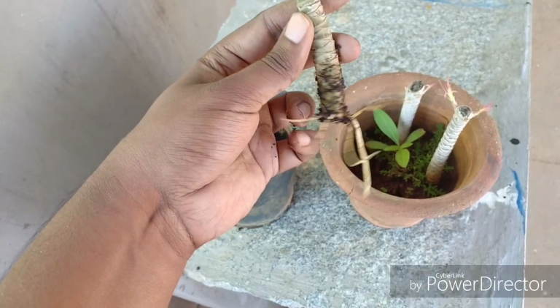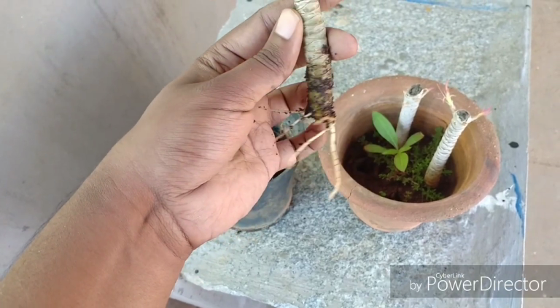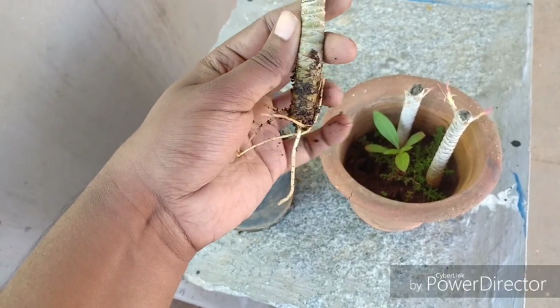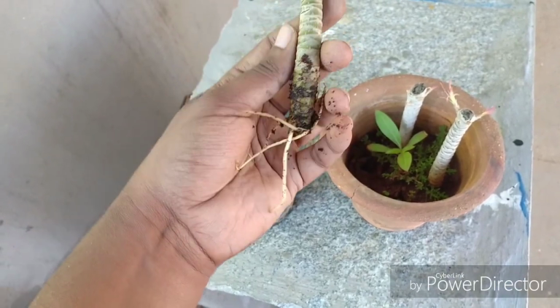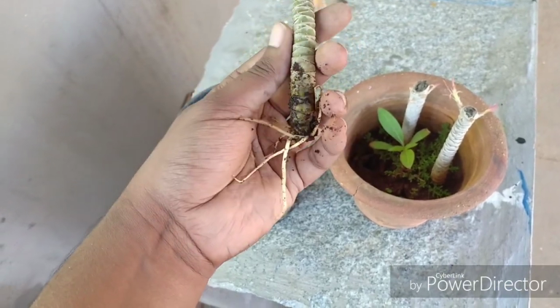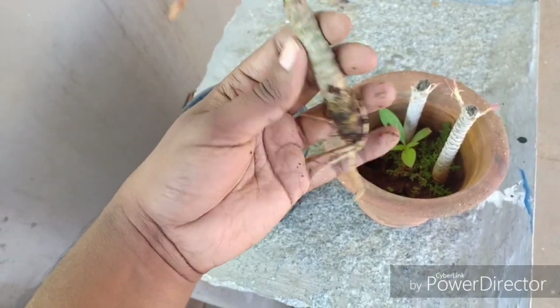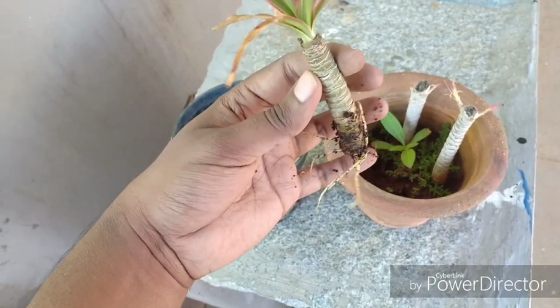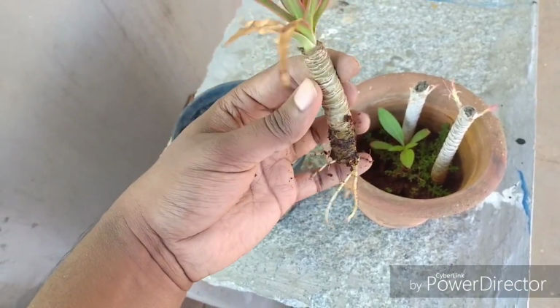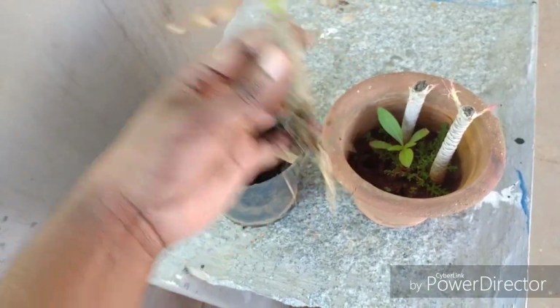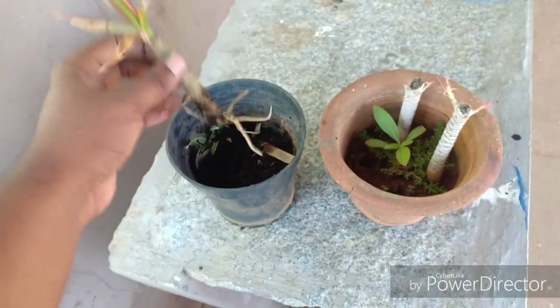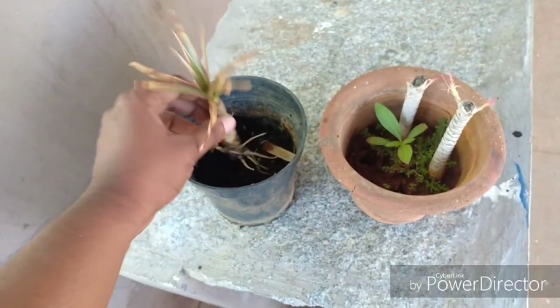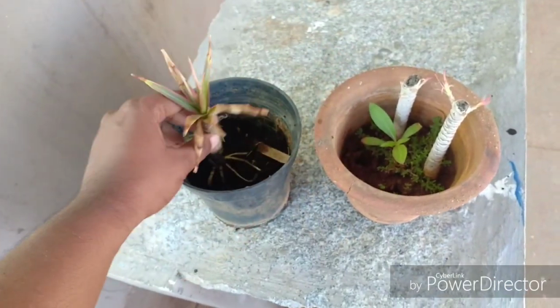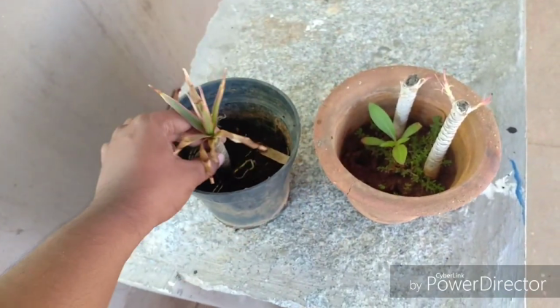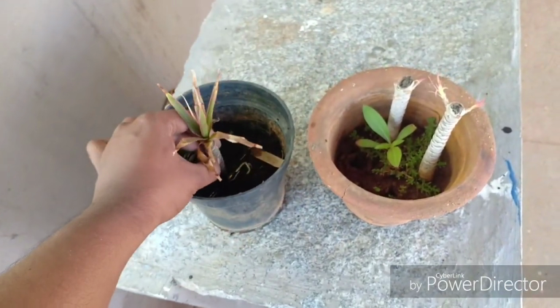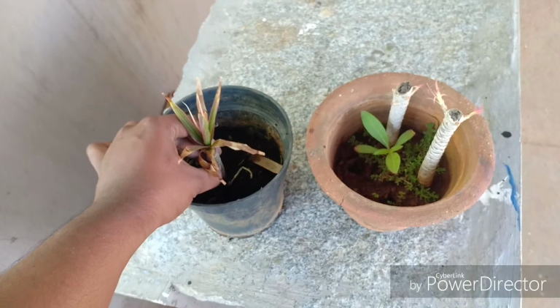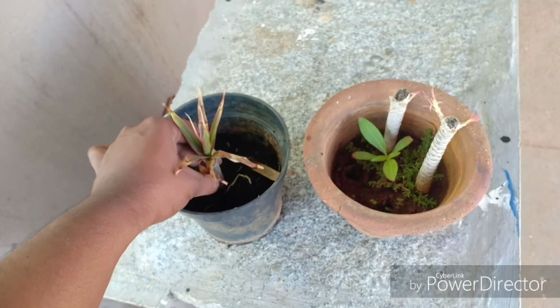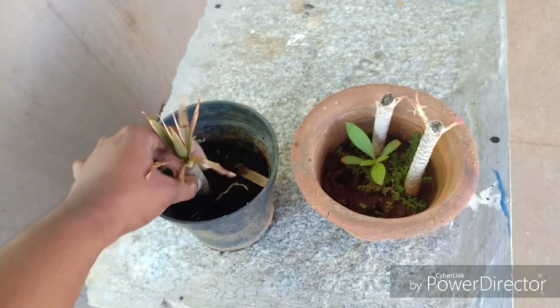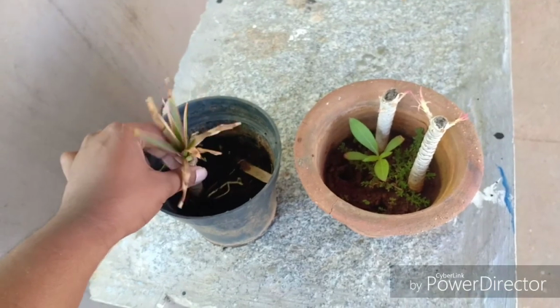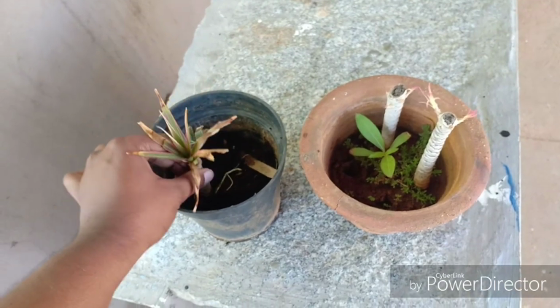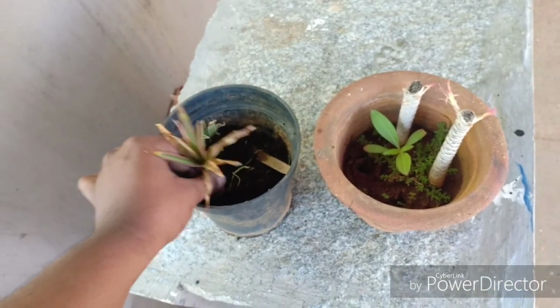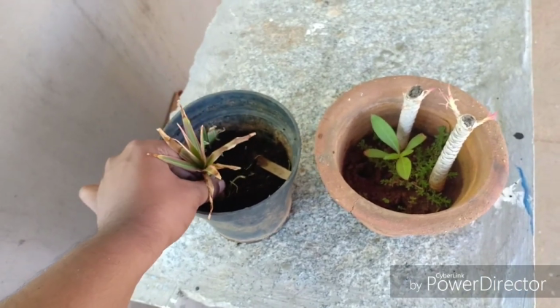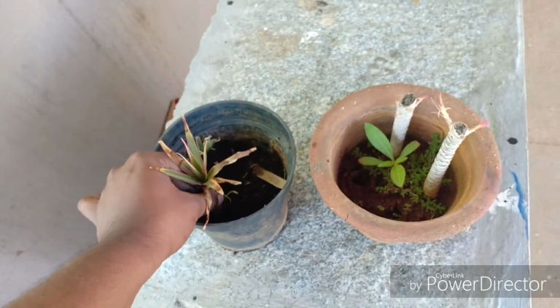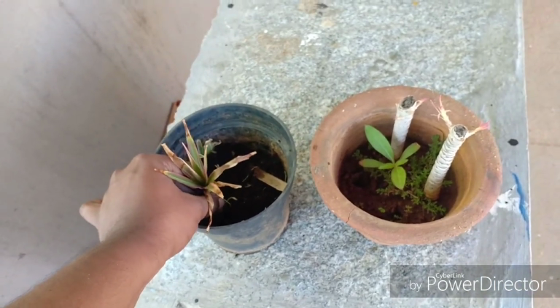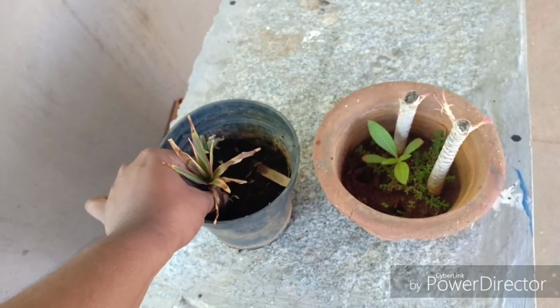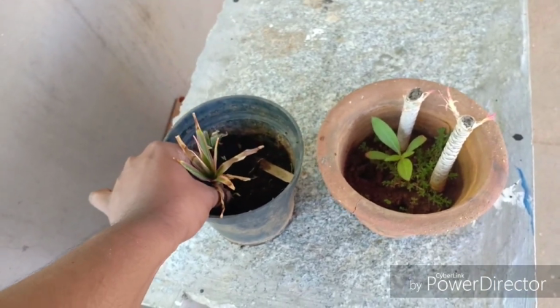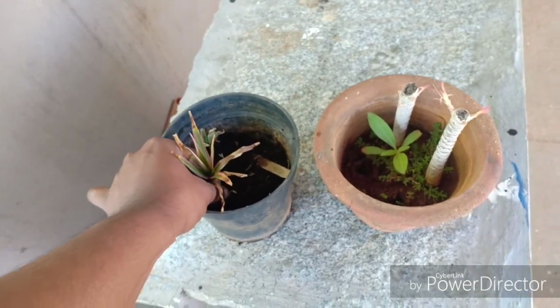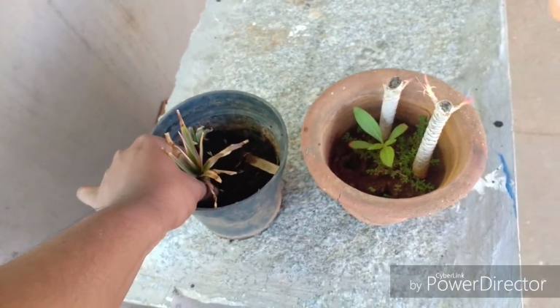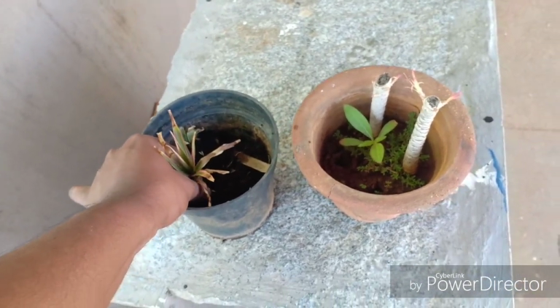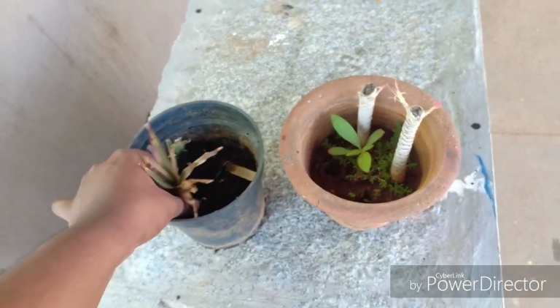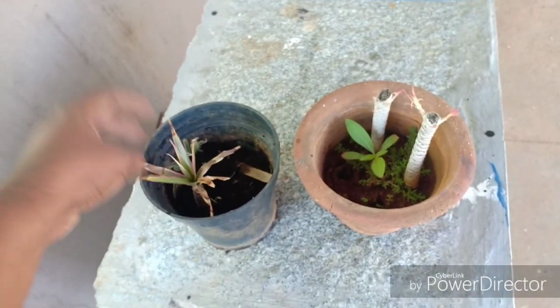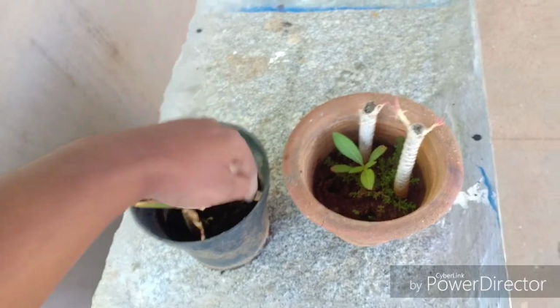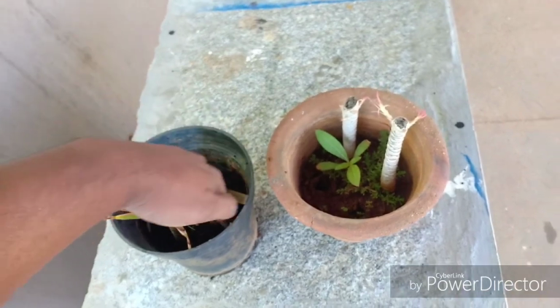Let us talk about the fertilizer requirements of this plant. I would generally fertilize it with some organic matter or compost every two months.